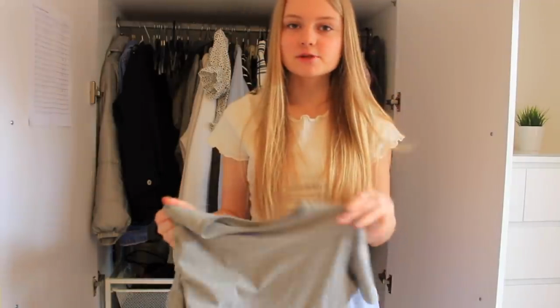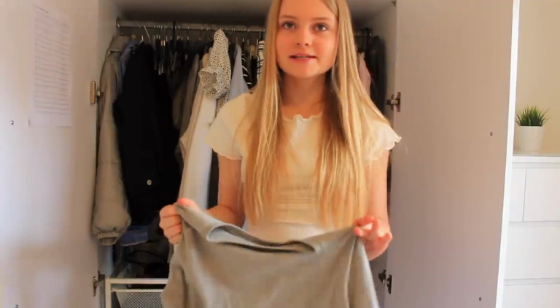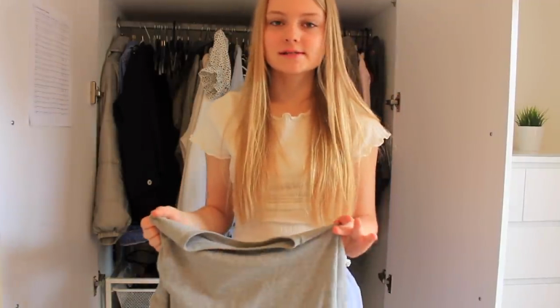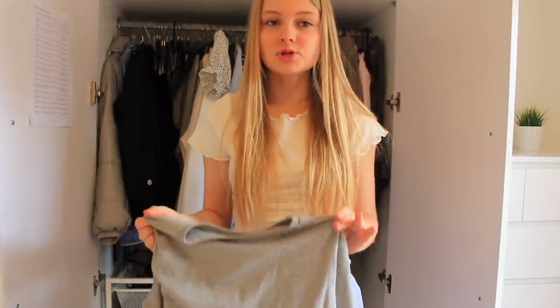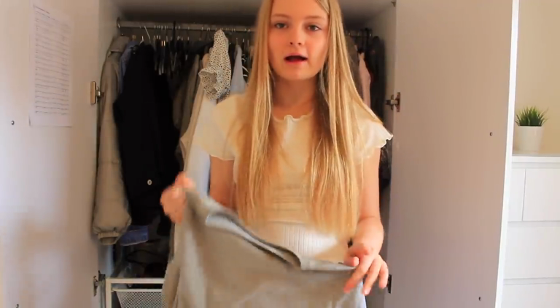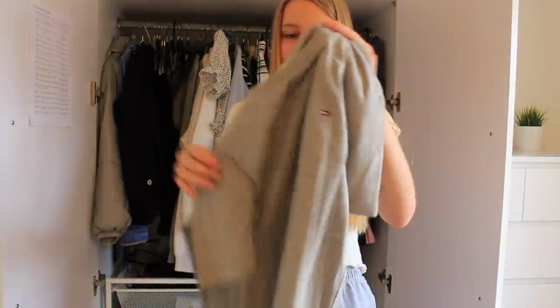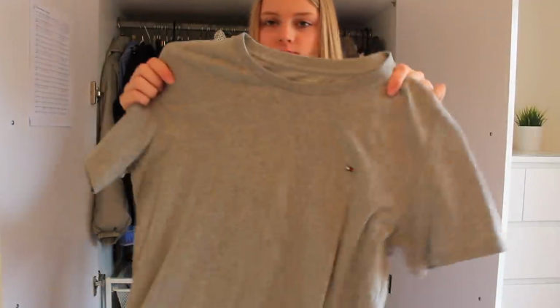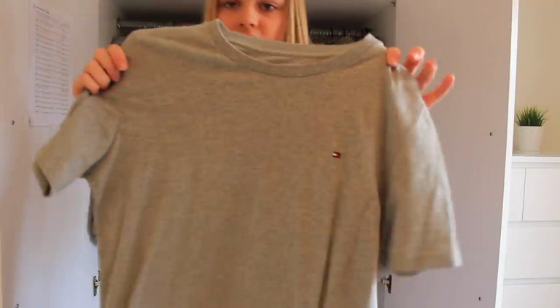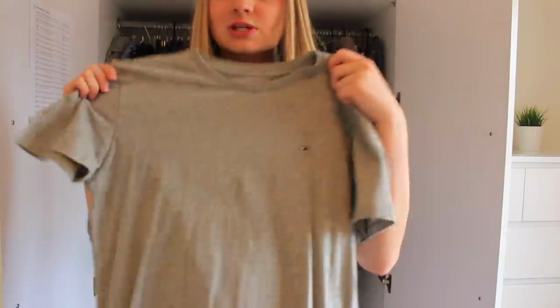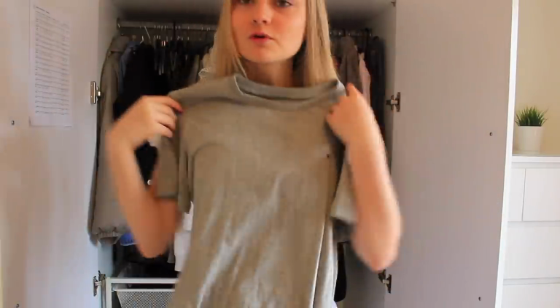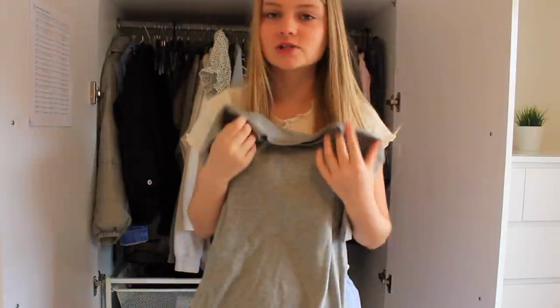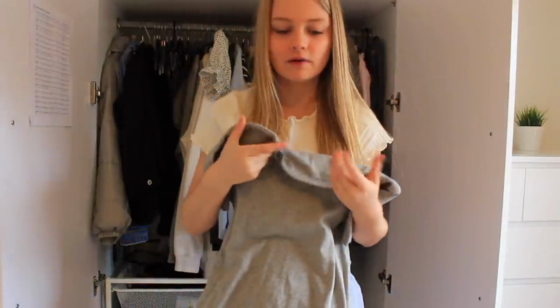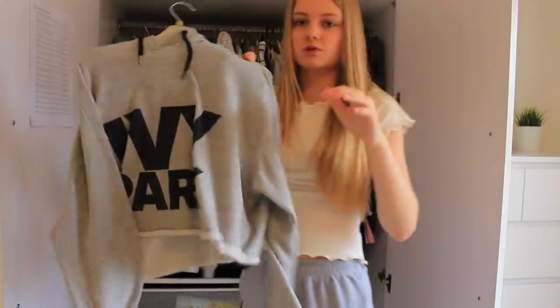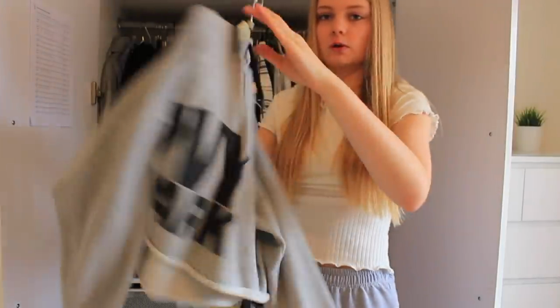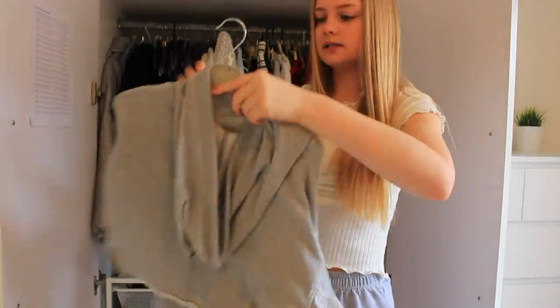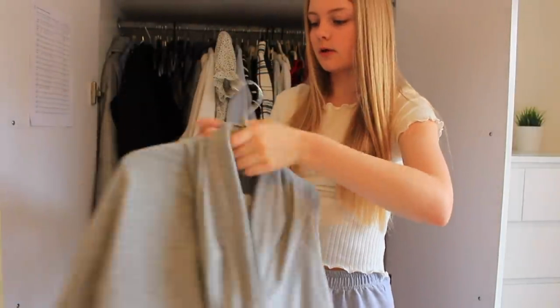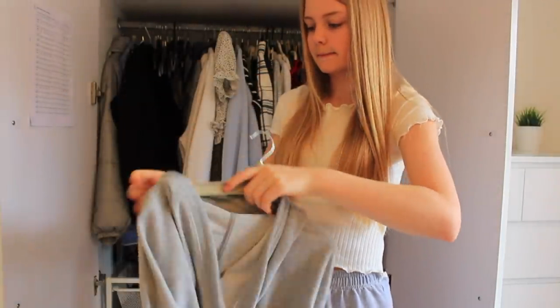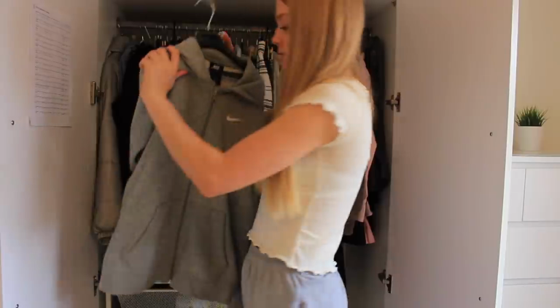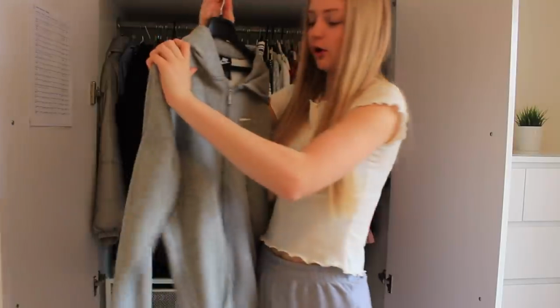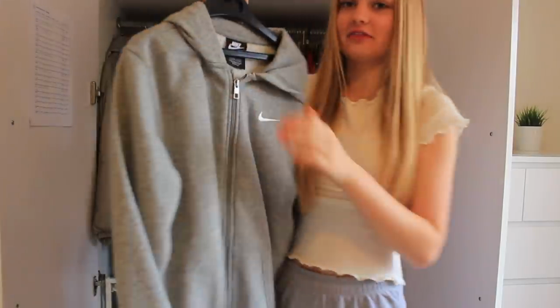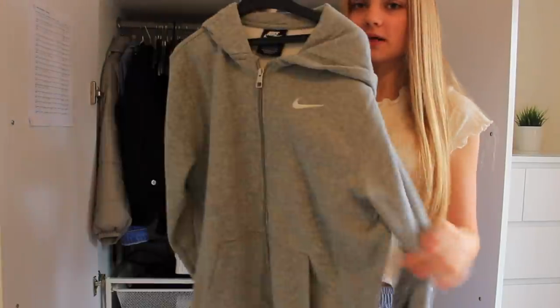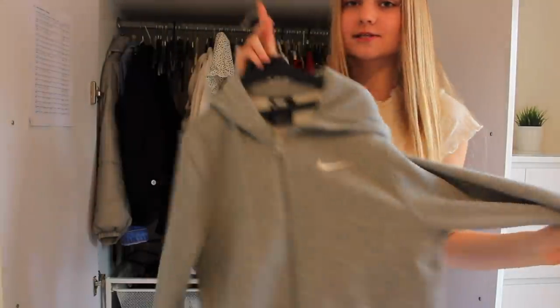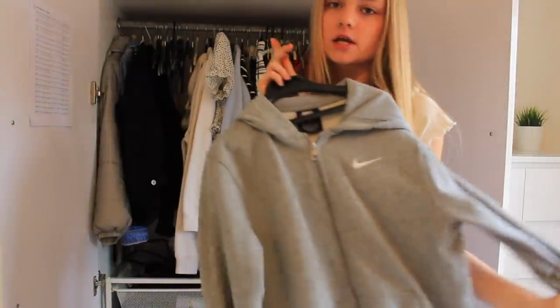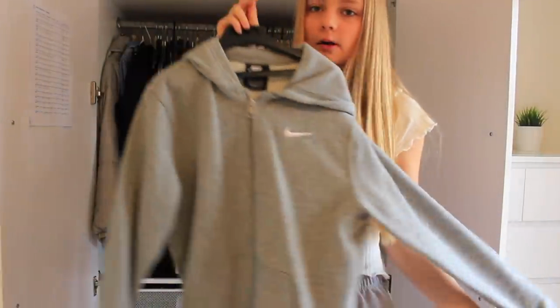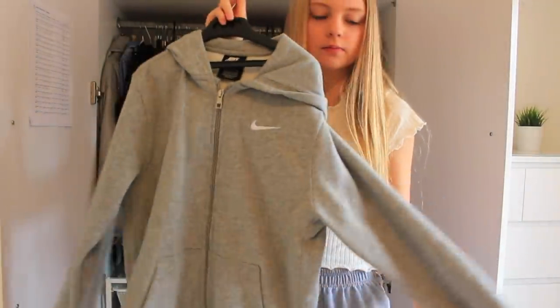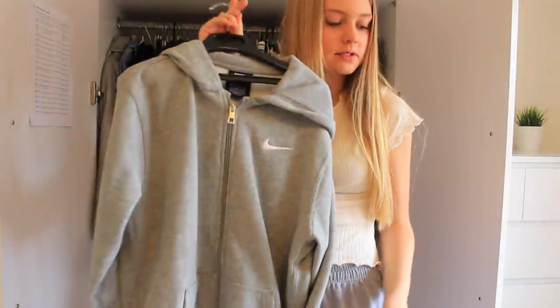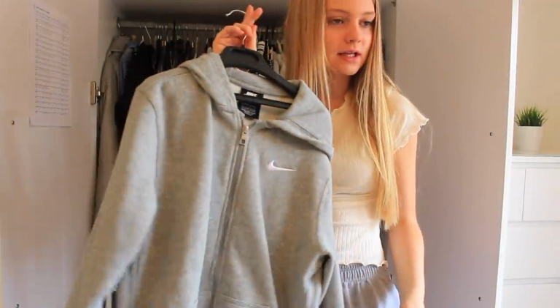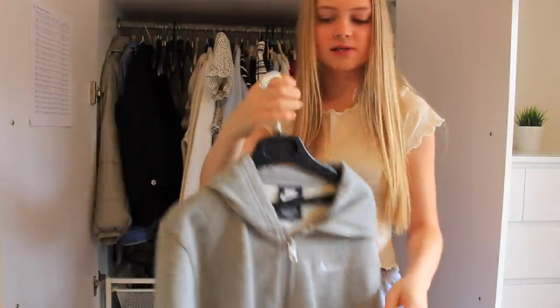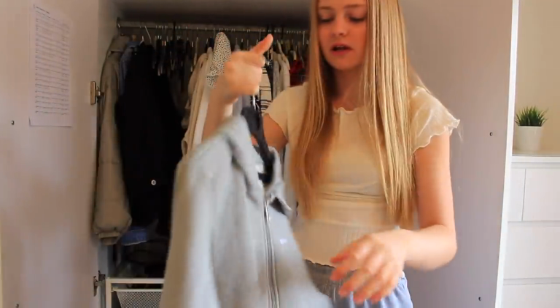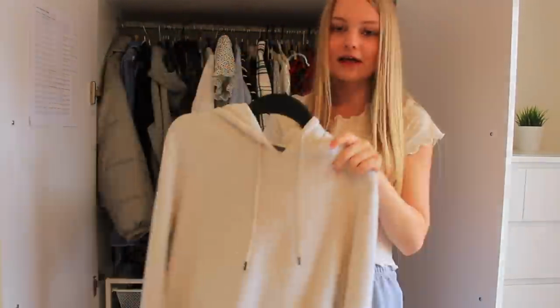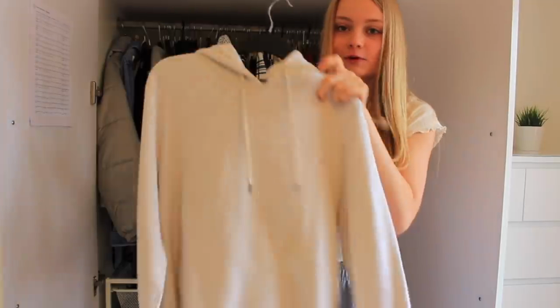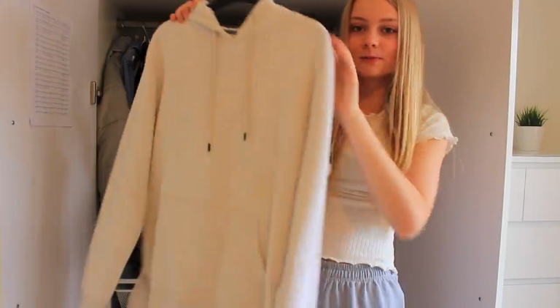I have so many nice t-shirts that I just don't wear - like this one's from Tommy Hilfiger, there's nothing wrong with it, I just don't wear it - this one's going on my Depop. I literally forgot I had this Nike zip-up jumper, so I'm definitely keeping that because I actually really like it.